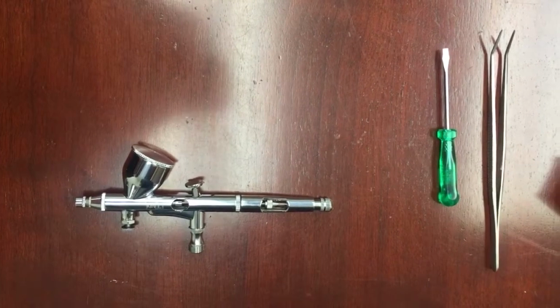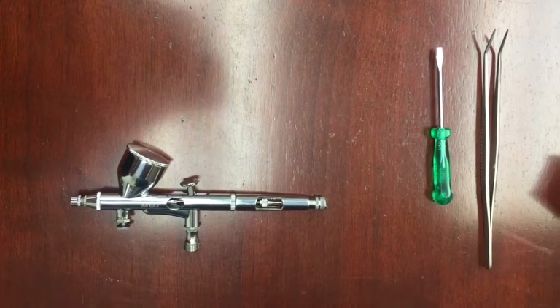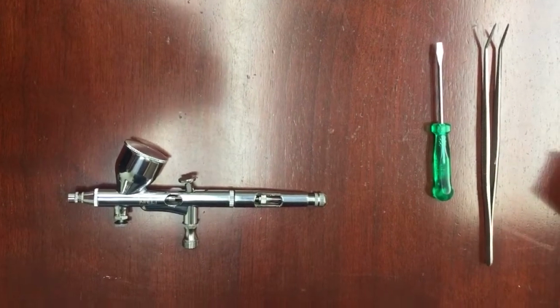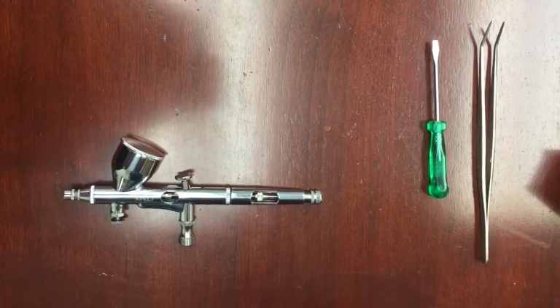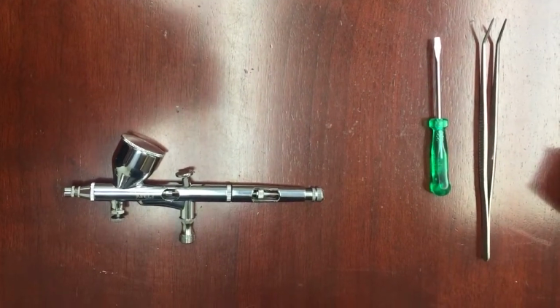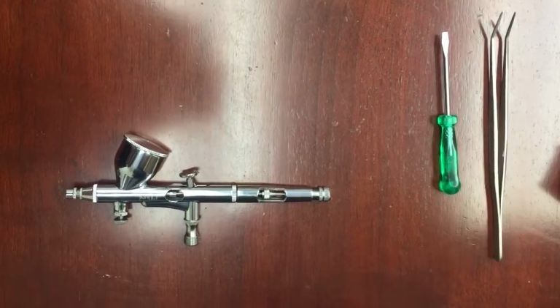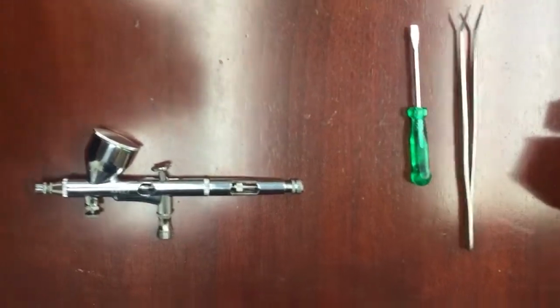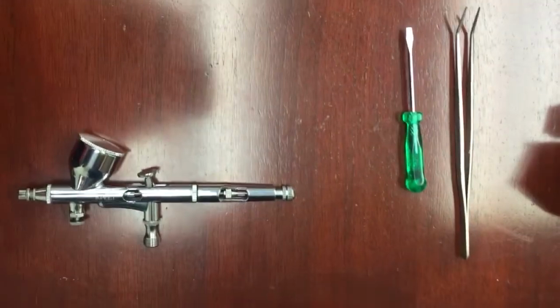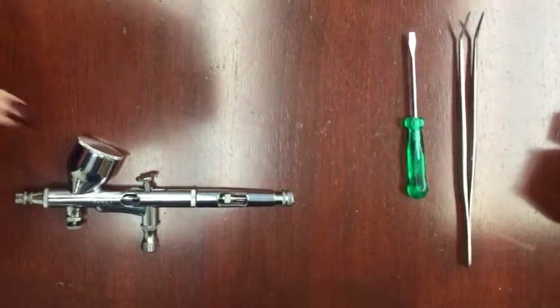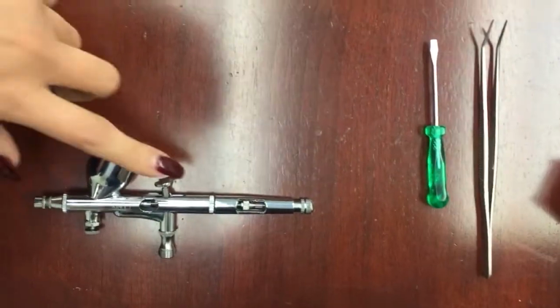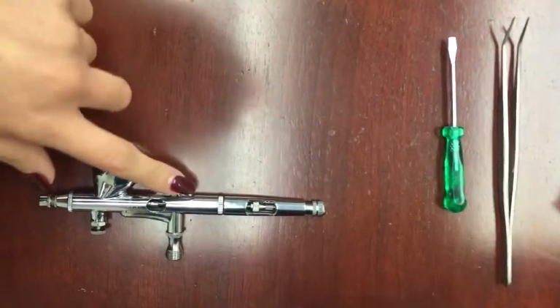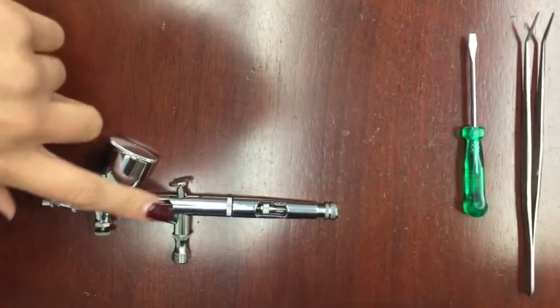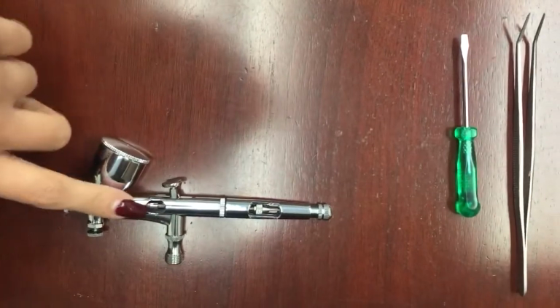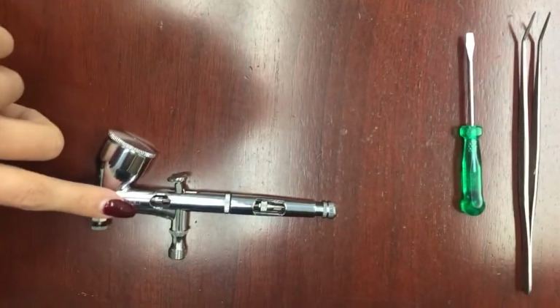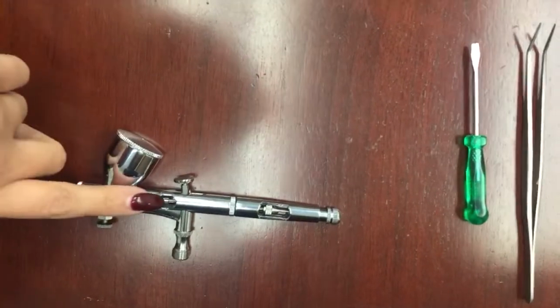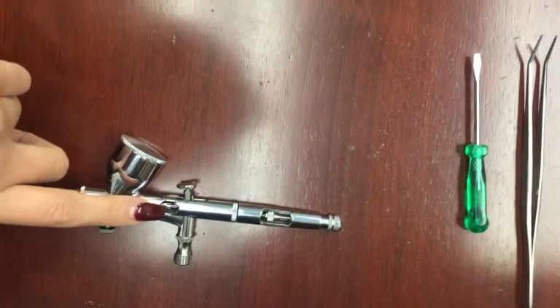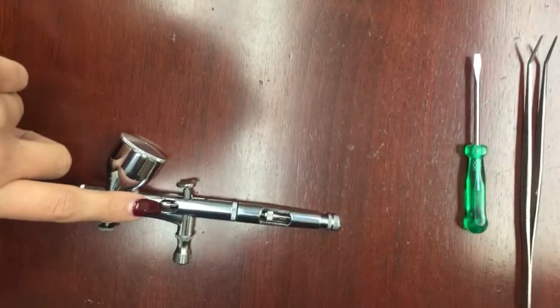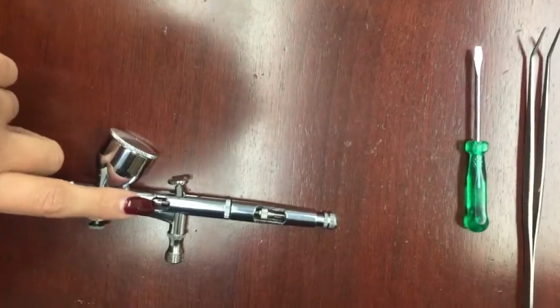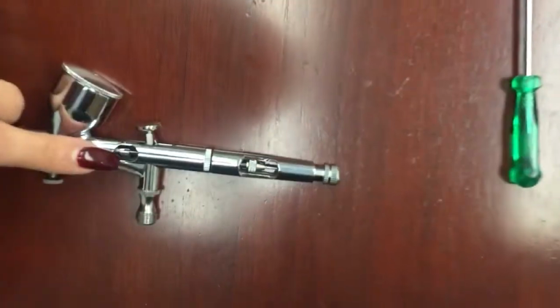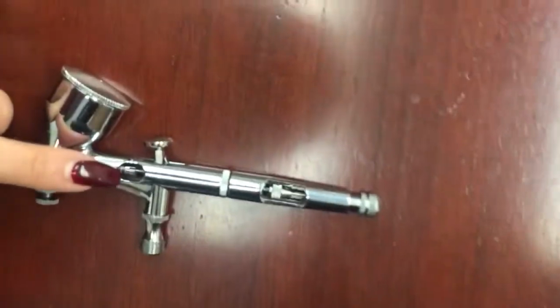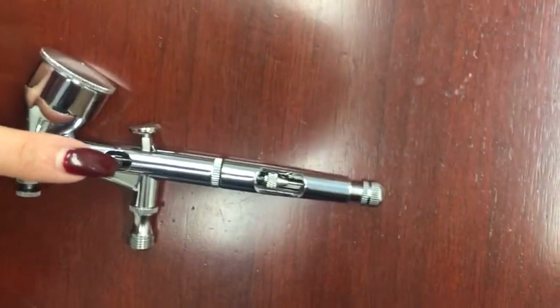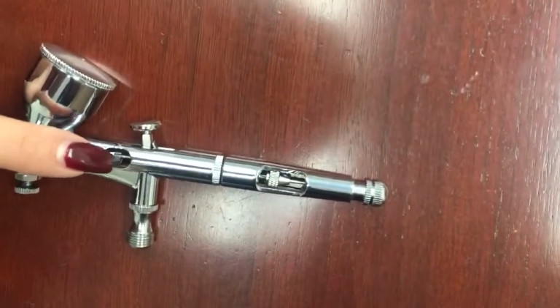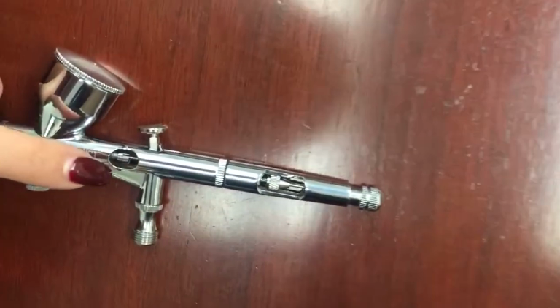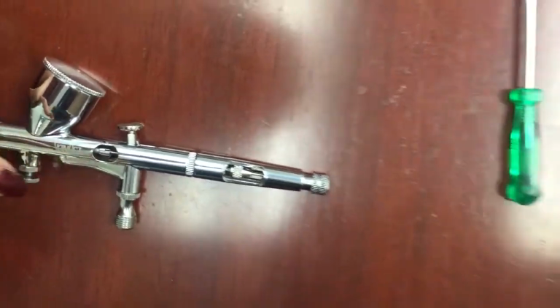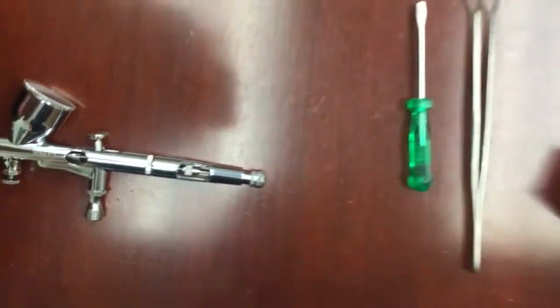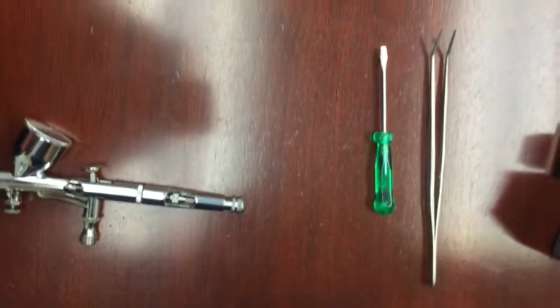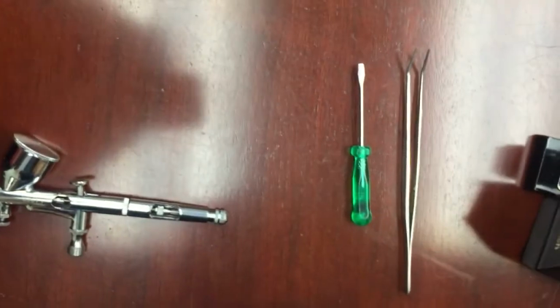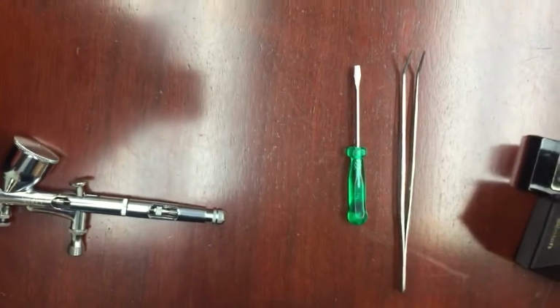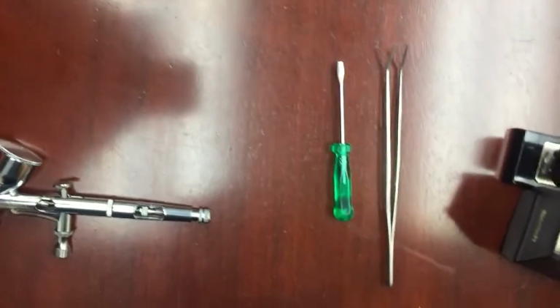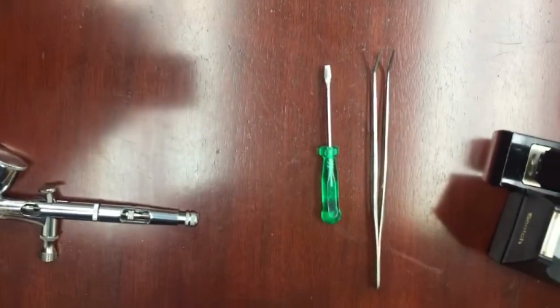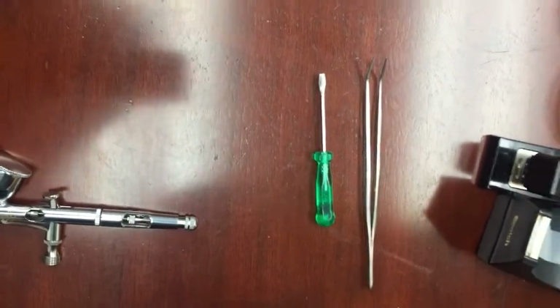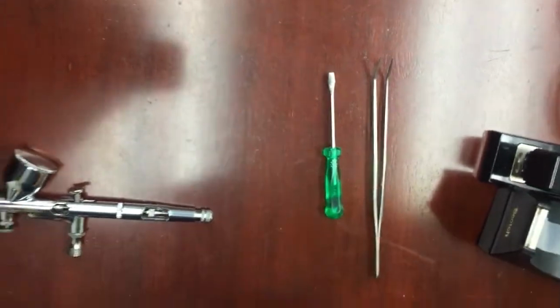Today we're going to show you how to adjust your airbrush gun if you notice any kind of leakage, because that's caused by a loose screw. The things you're going to need are a tweezer and a screwdriver.